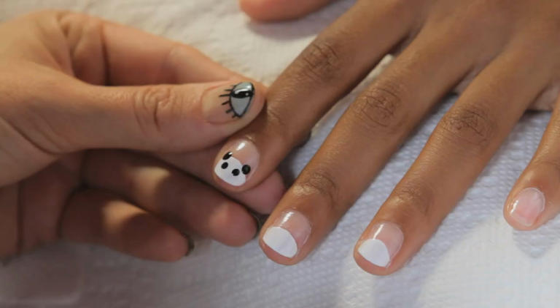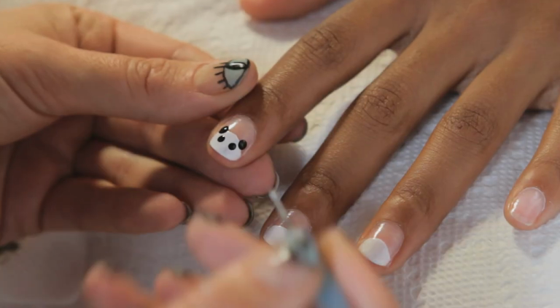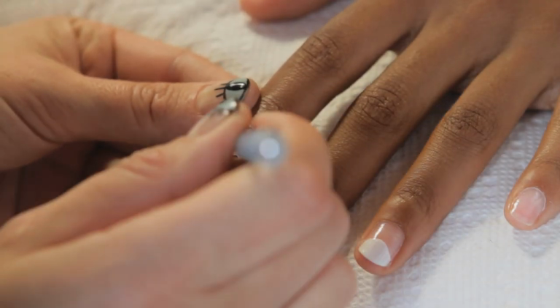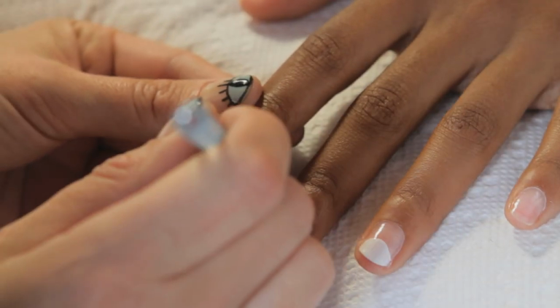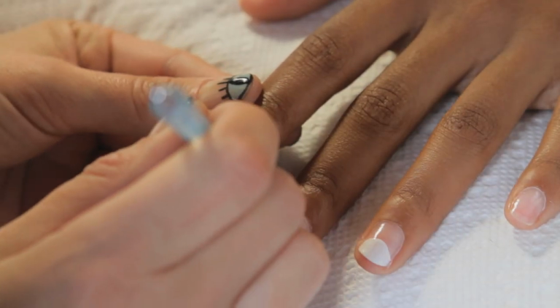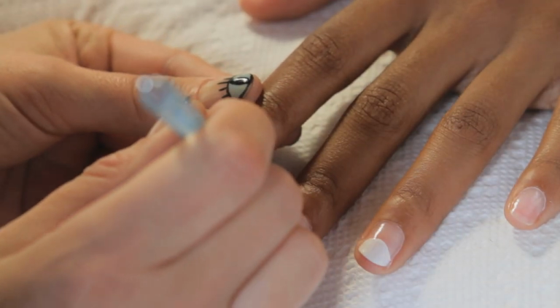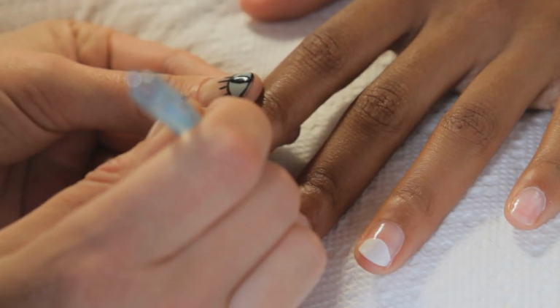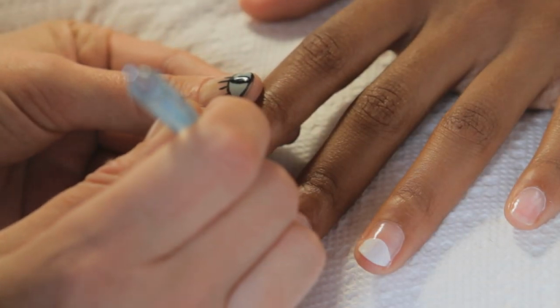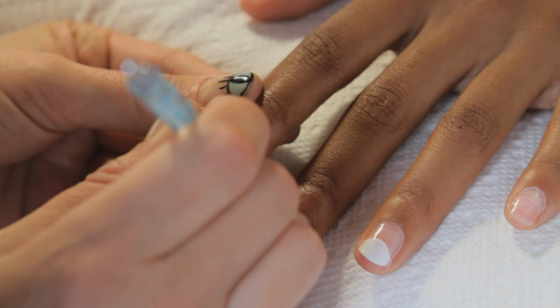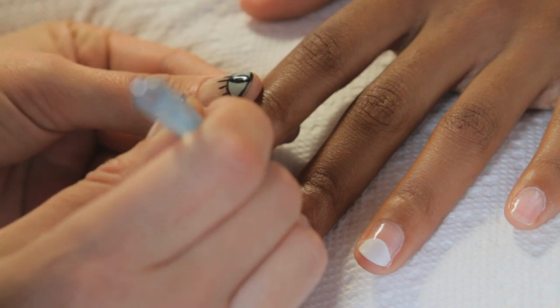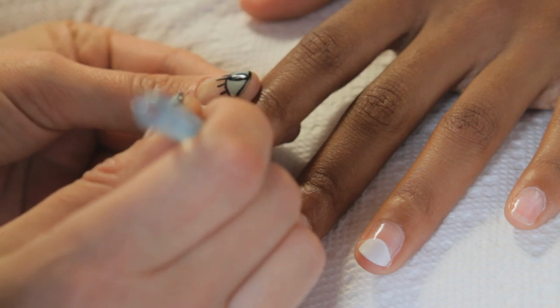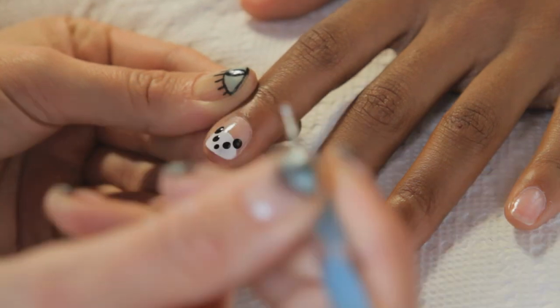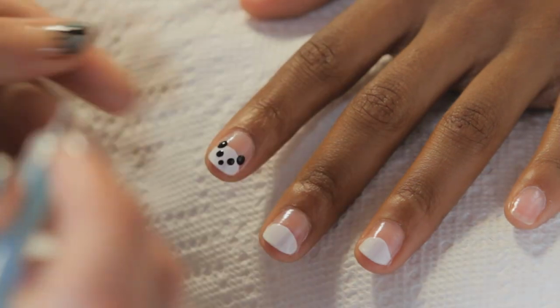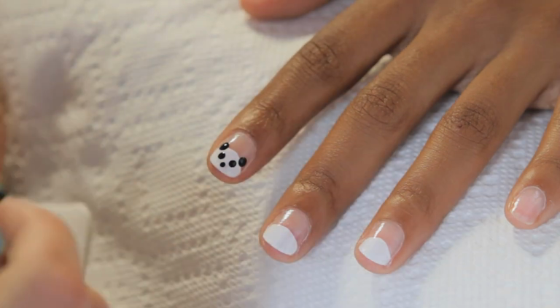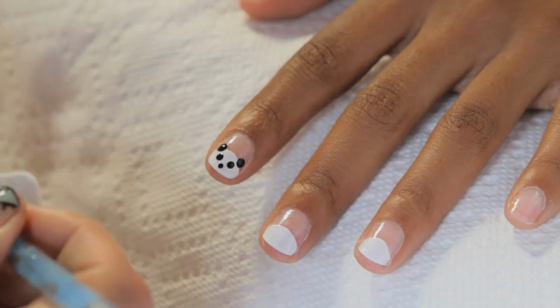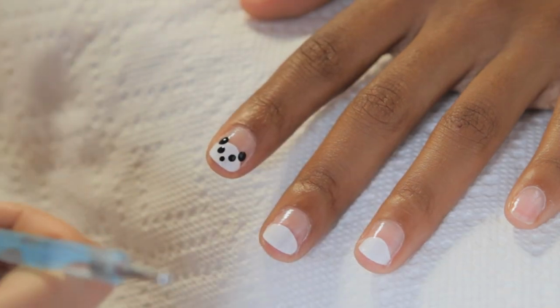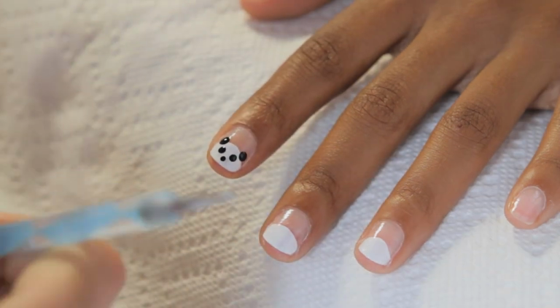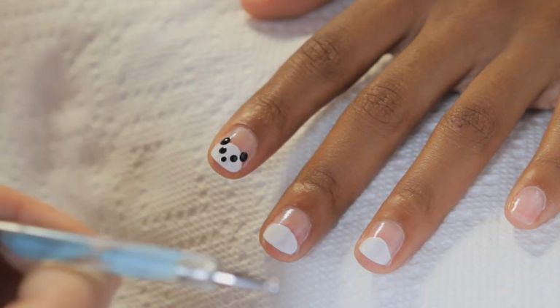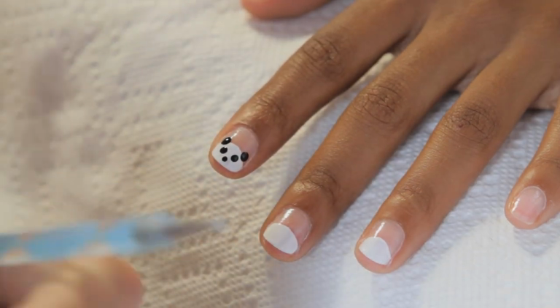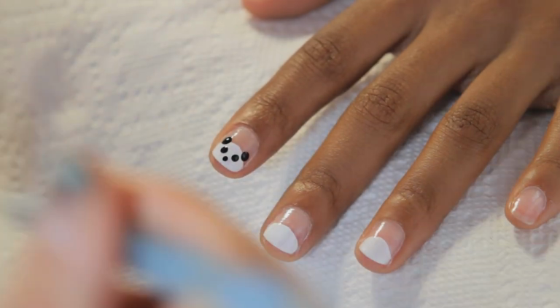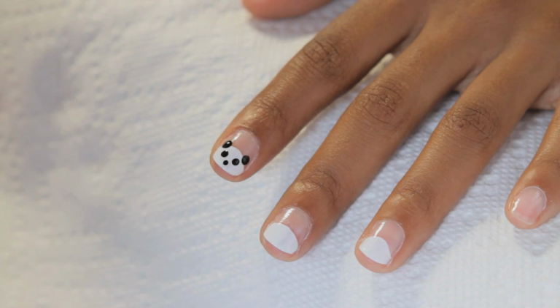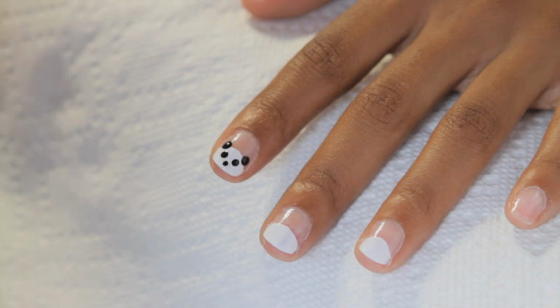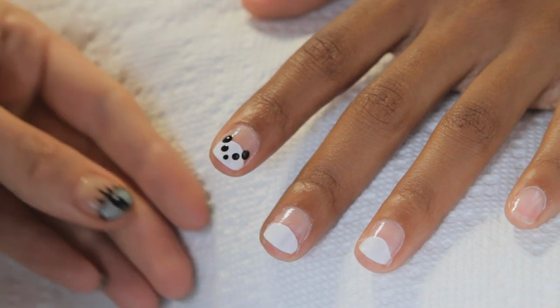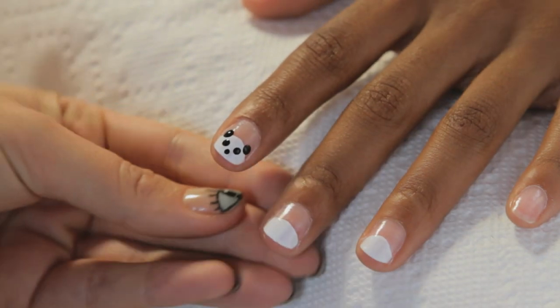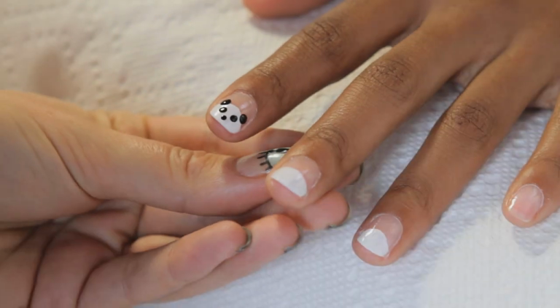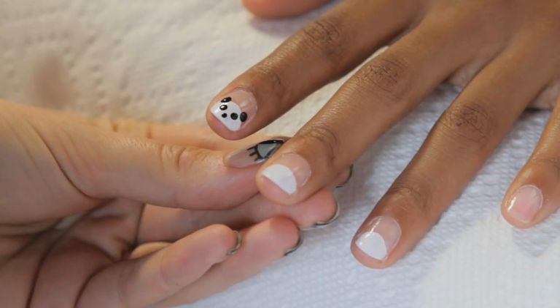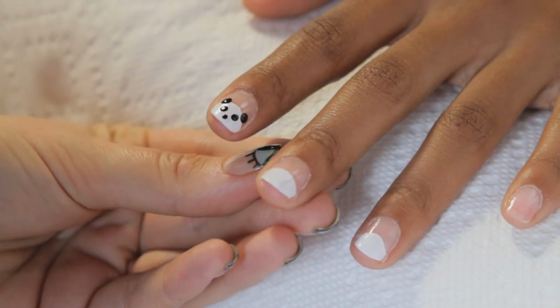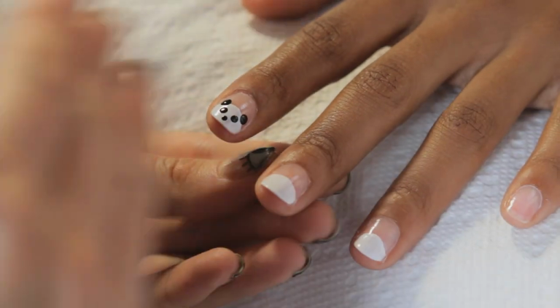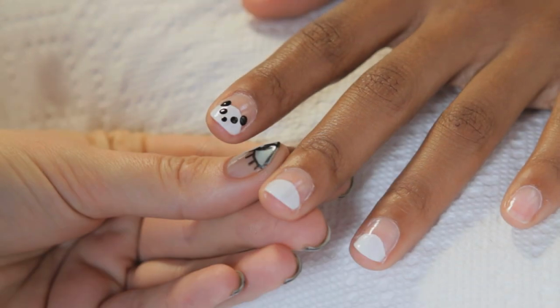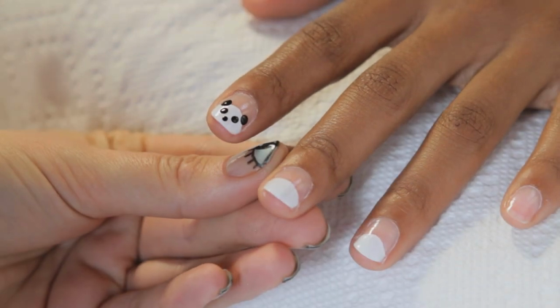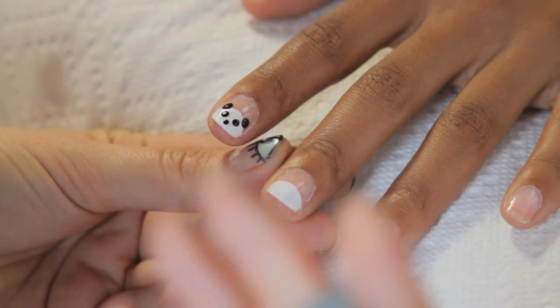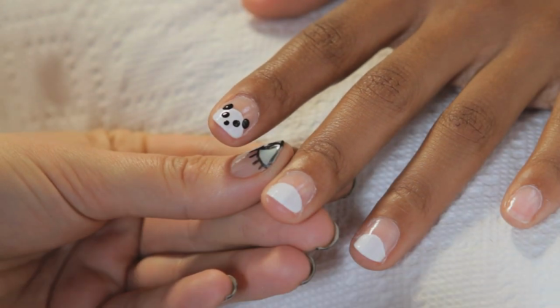Using your large dotting tool, add the ears, eyes, and nose. Make sure that you wipe the end of the dotting tool after each application to prevent stringing of the nail polish as it begins to dry.